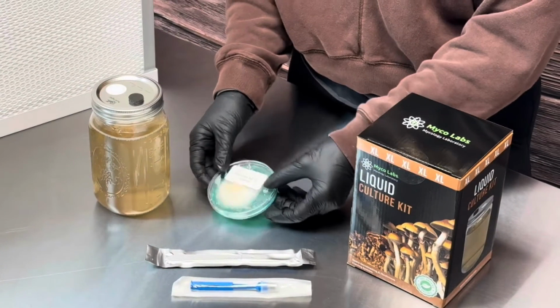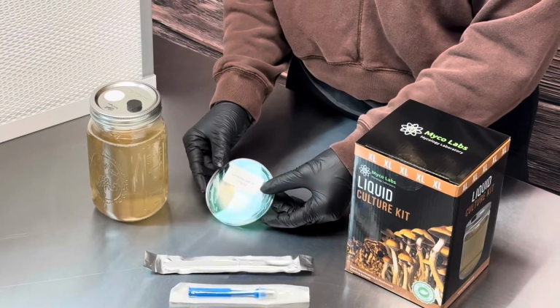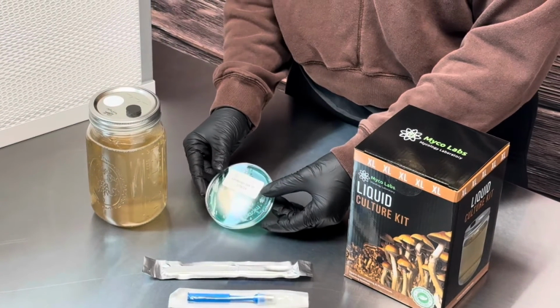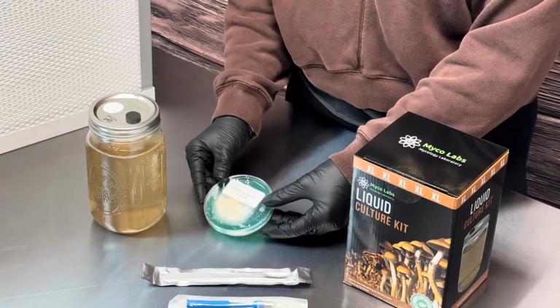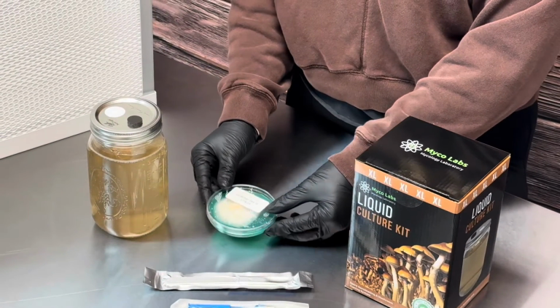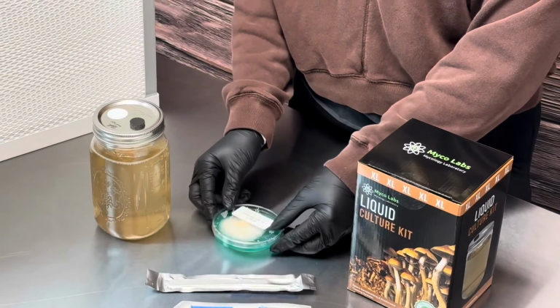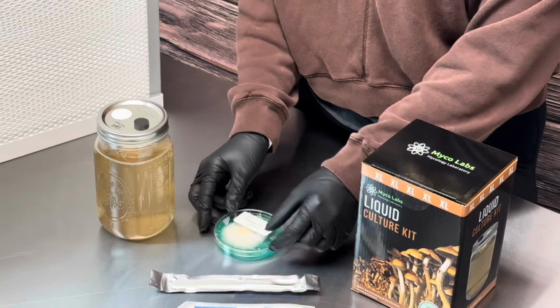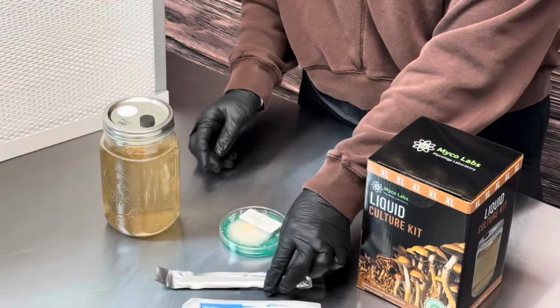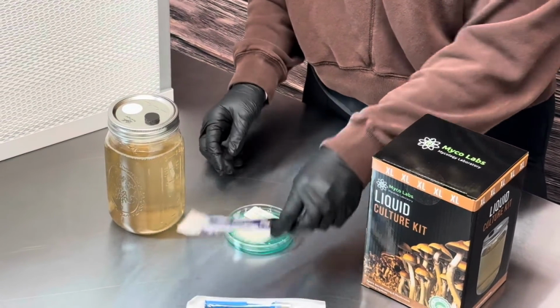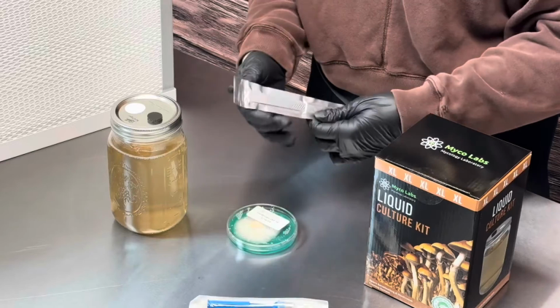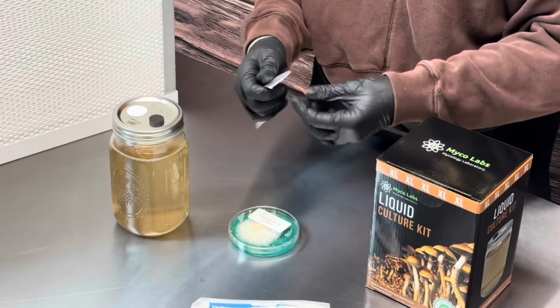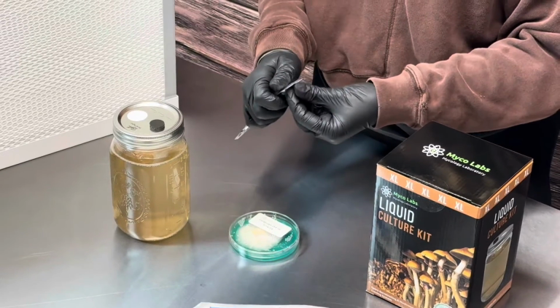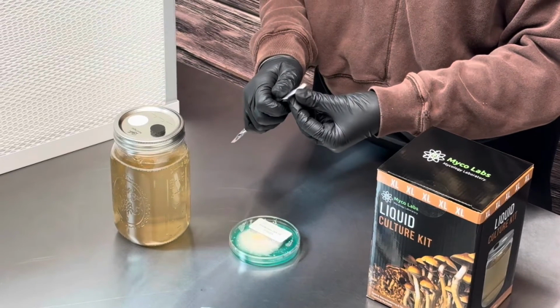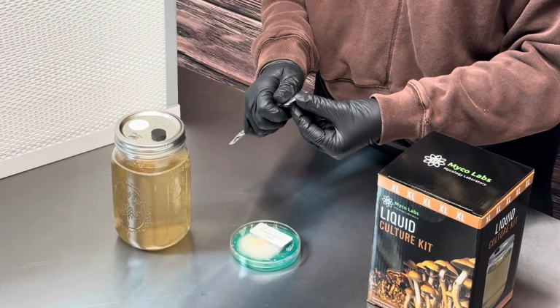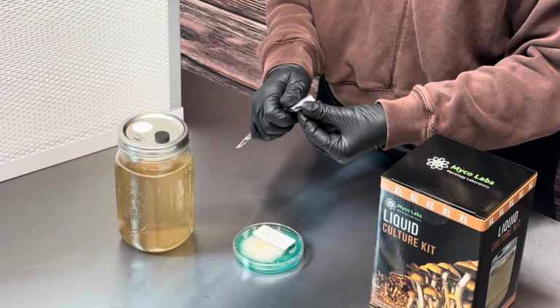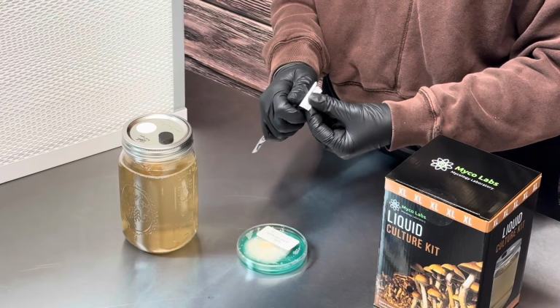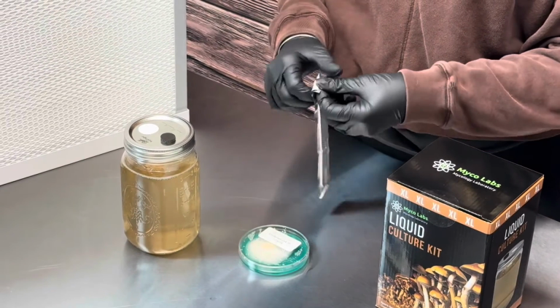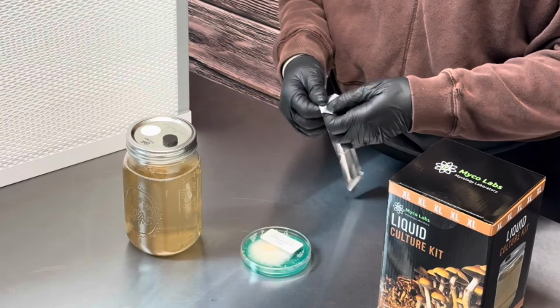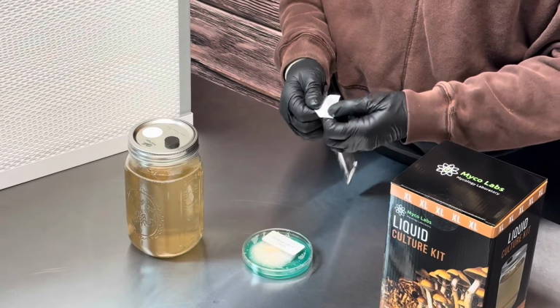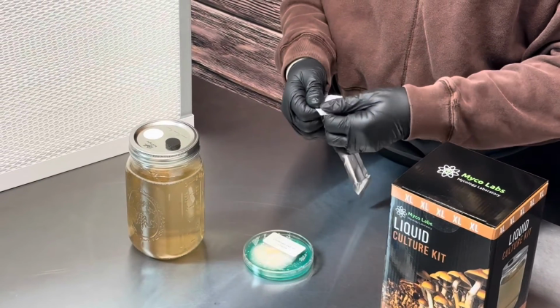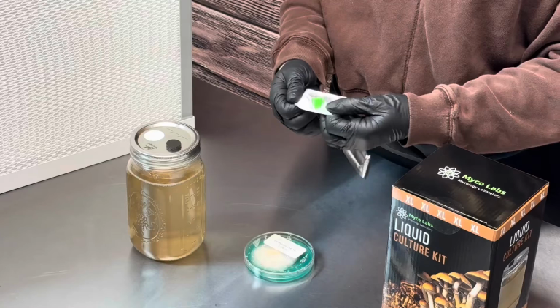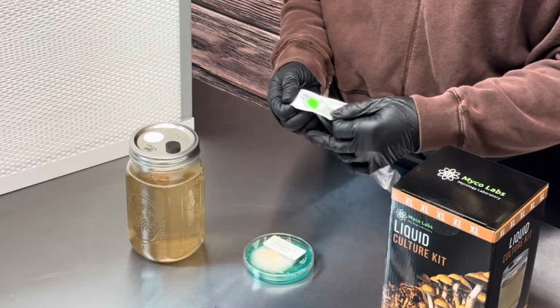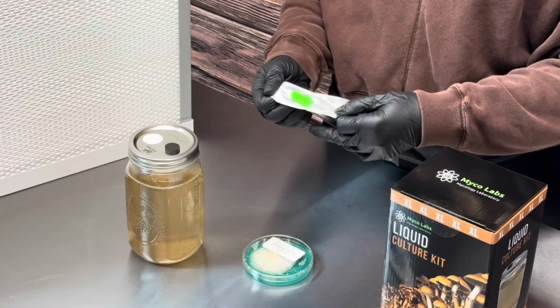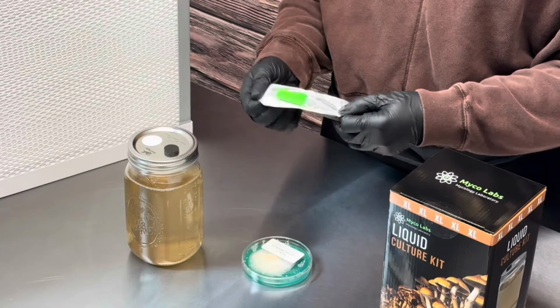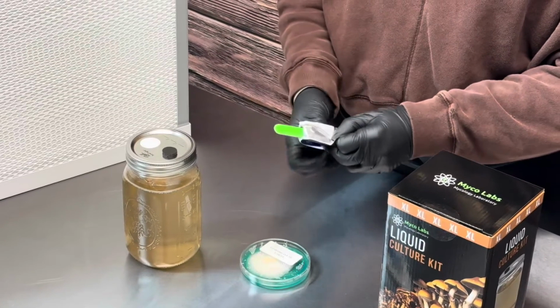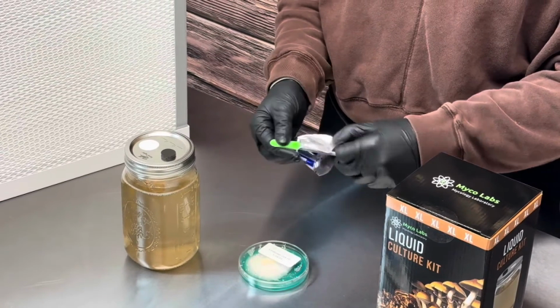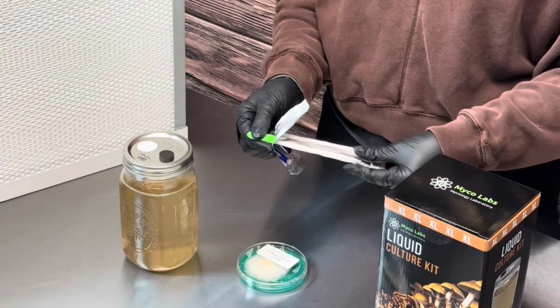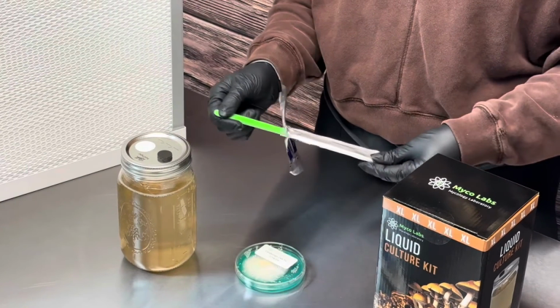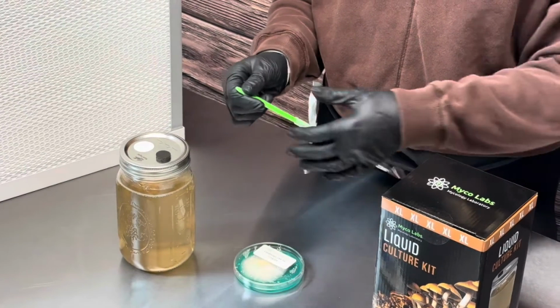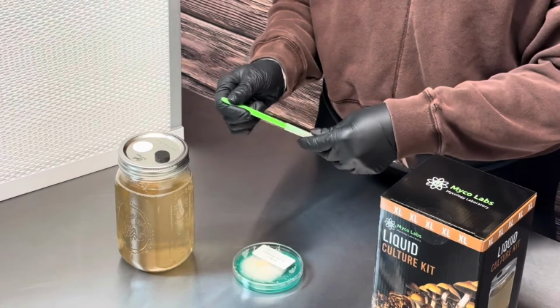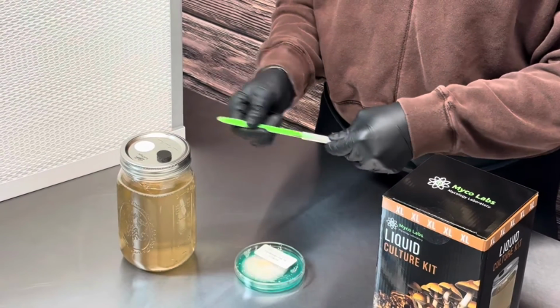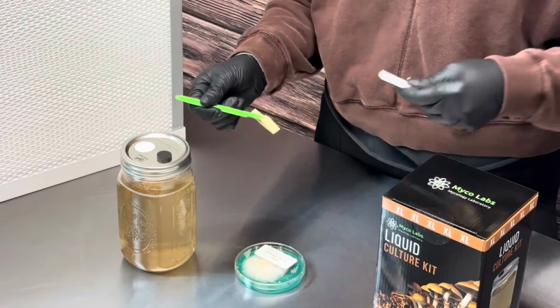Now we're going to take an agar plate that has cordyceps on it and use a scalpel to cut a little triangle off of it, then add that to our liquid culture so that later we can make liquid syringes with our cordyceps.